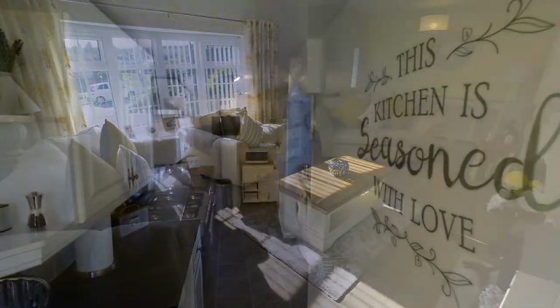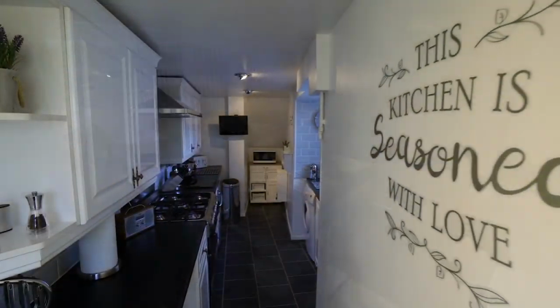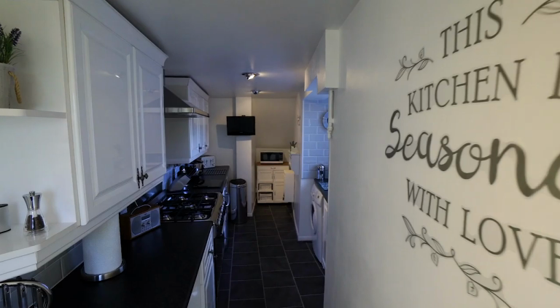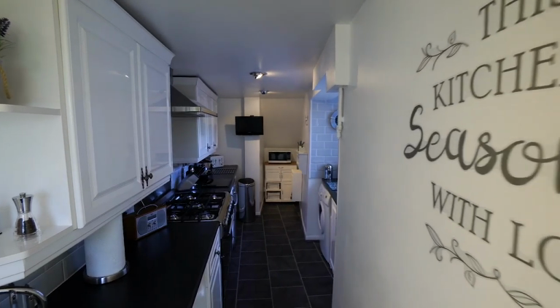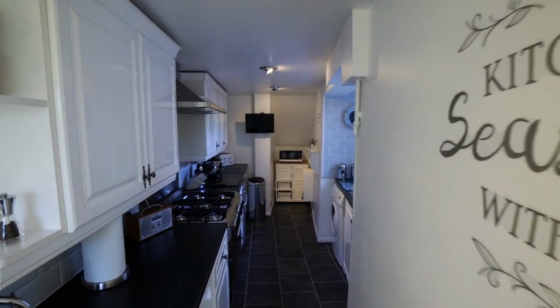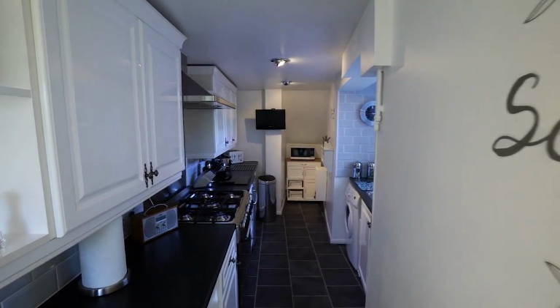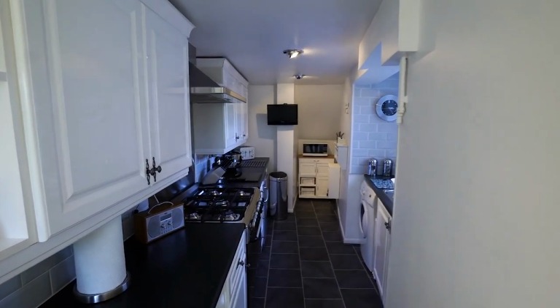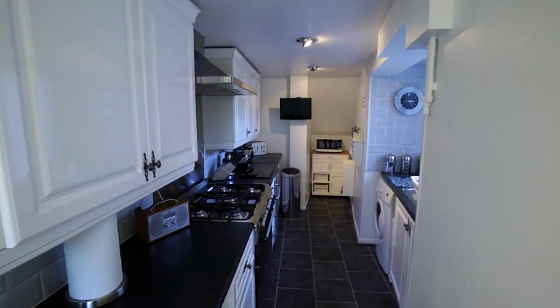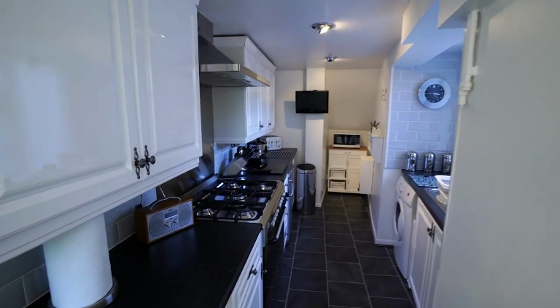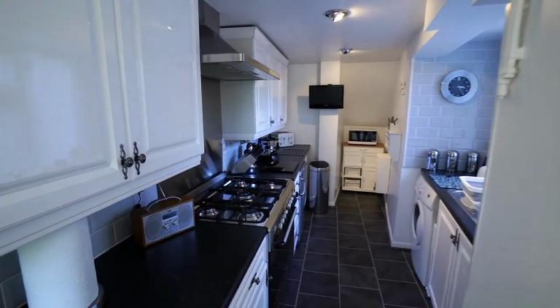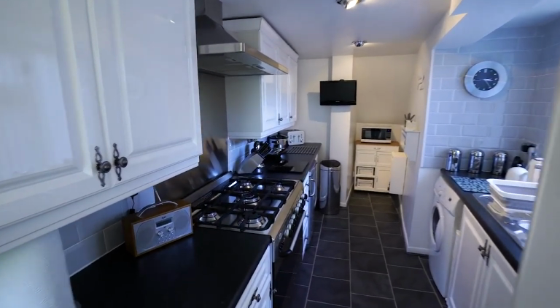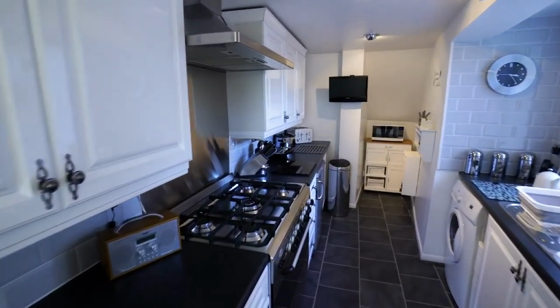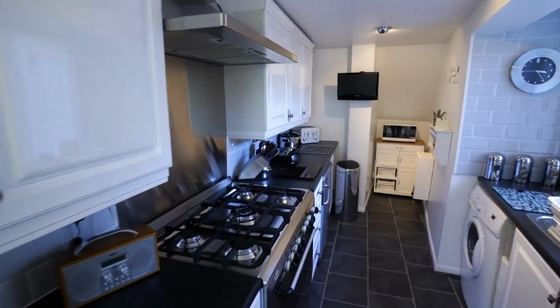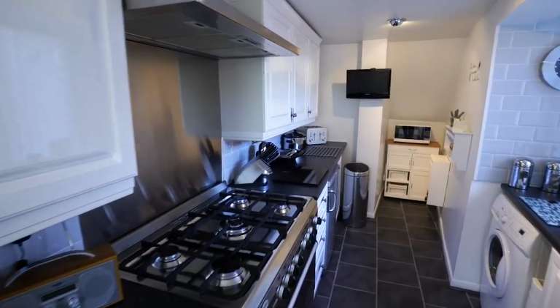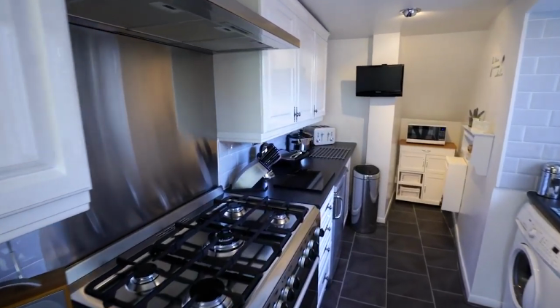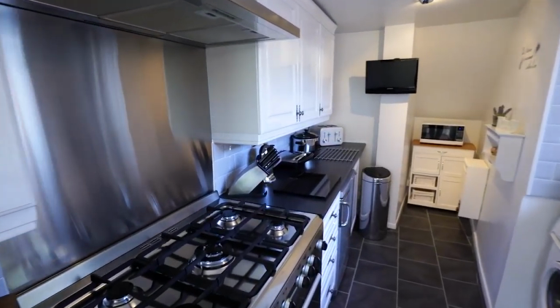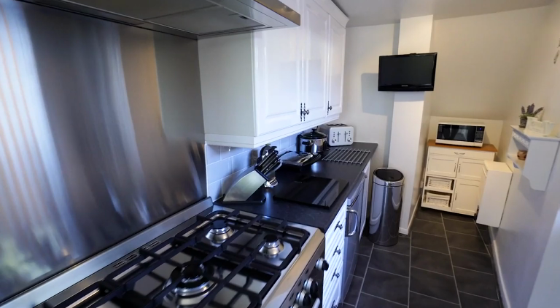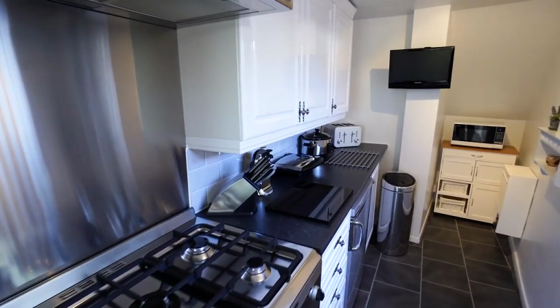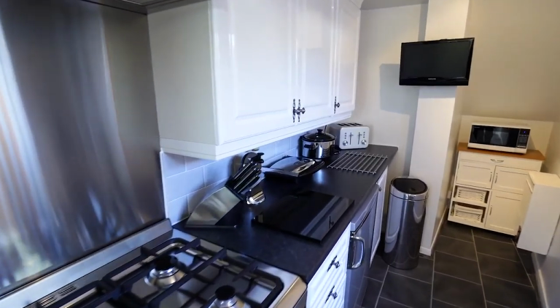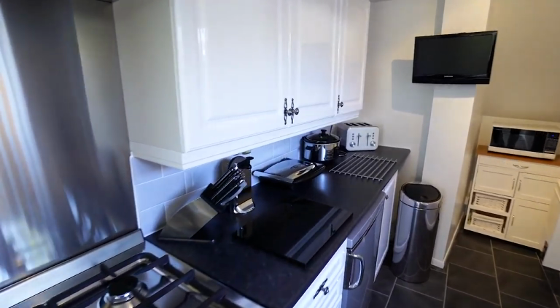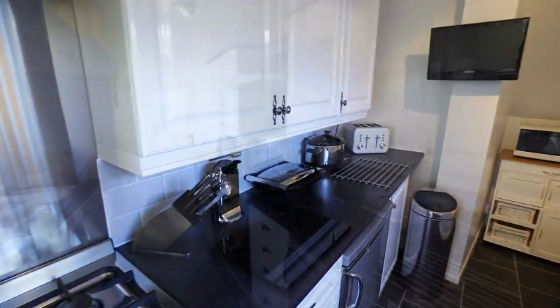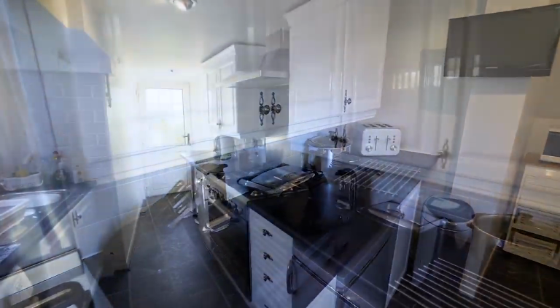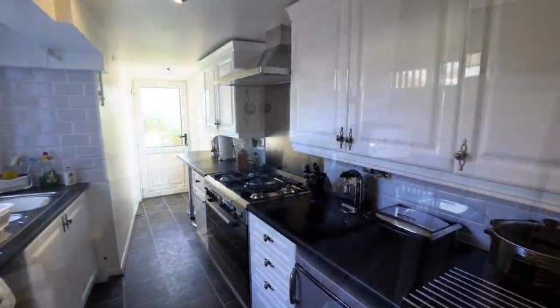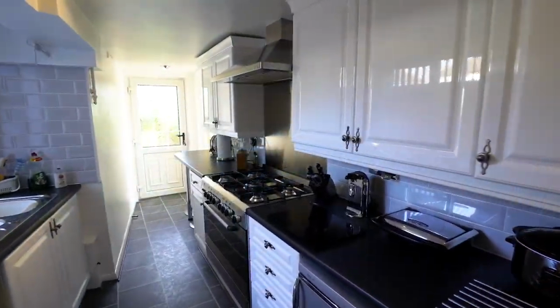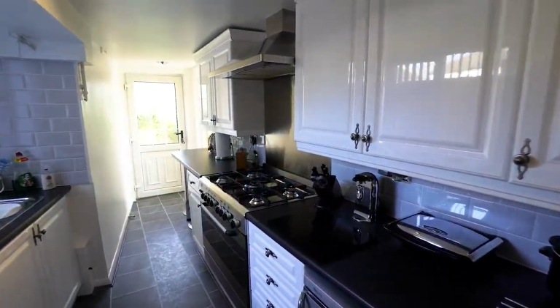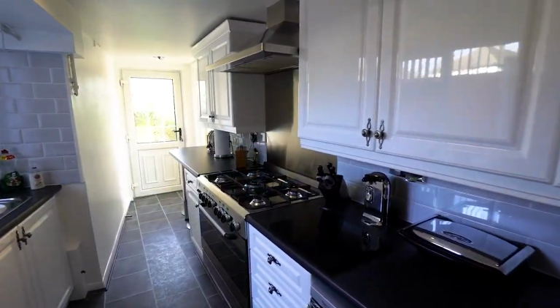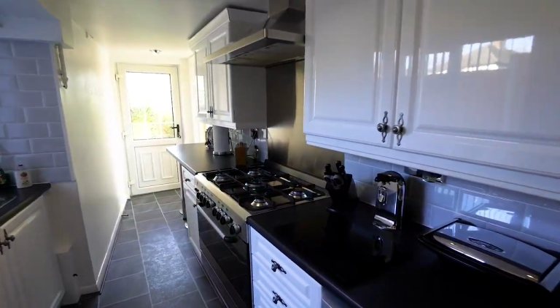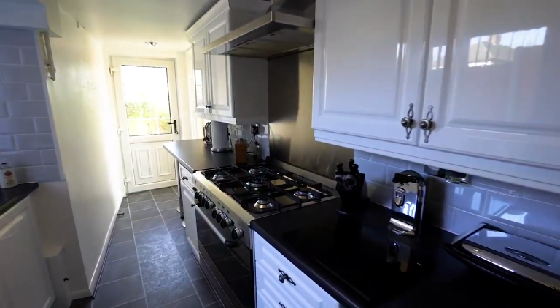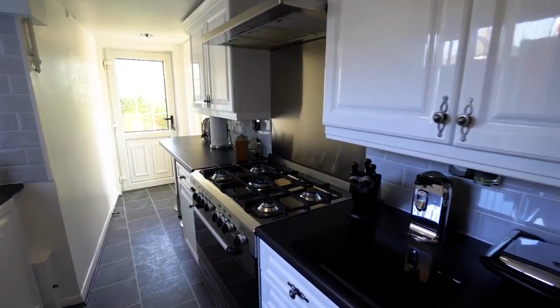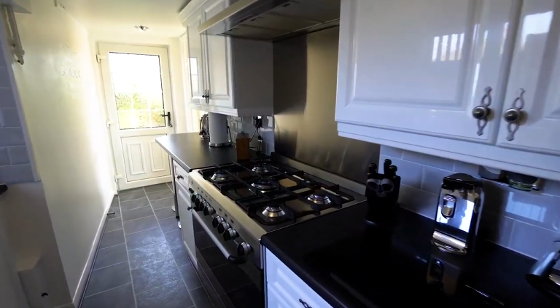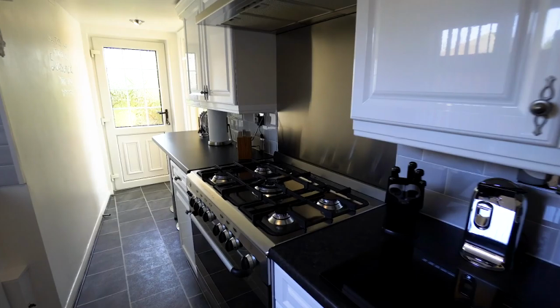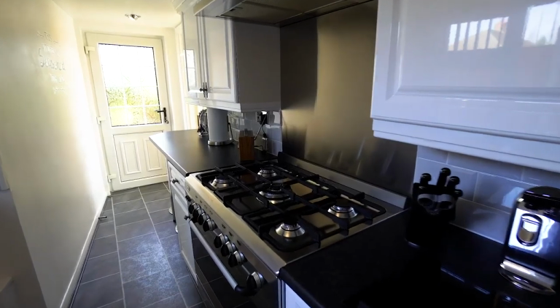The lounge diner leads into the modern kitchen consisting of a range cooker and sufficient space for your appliances and kitchen essentials.